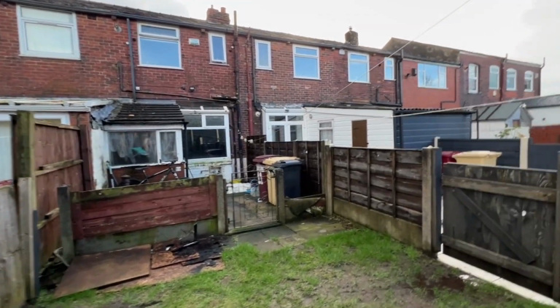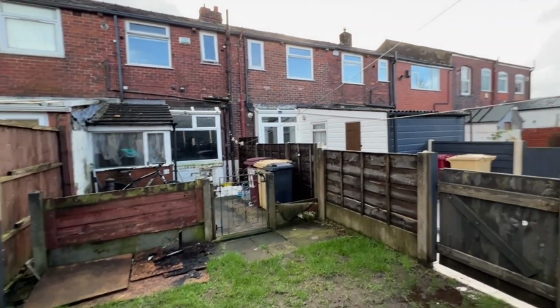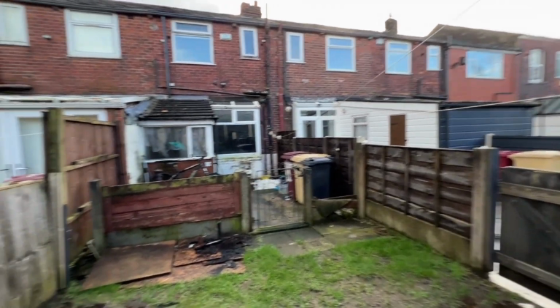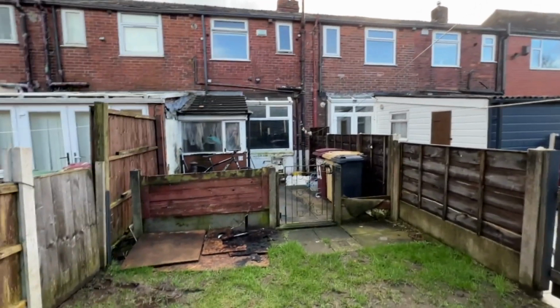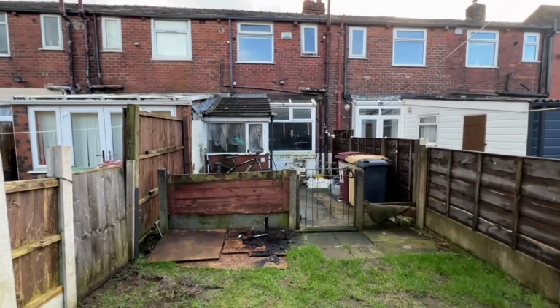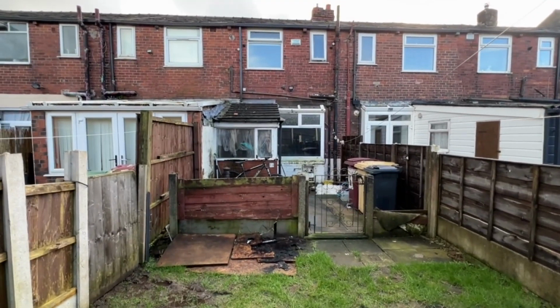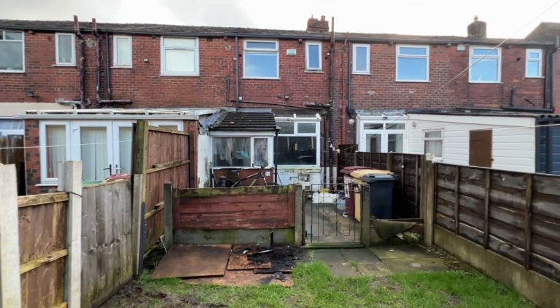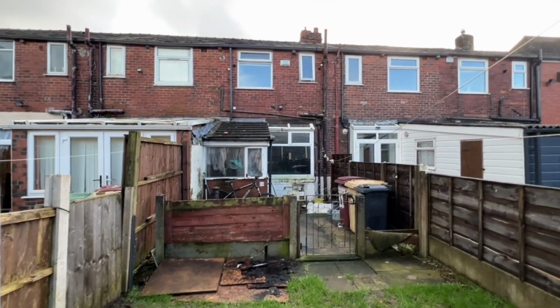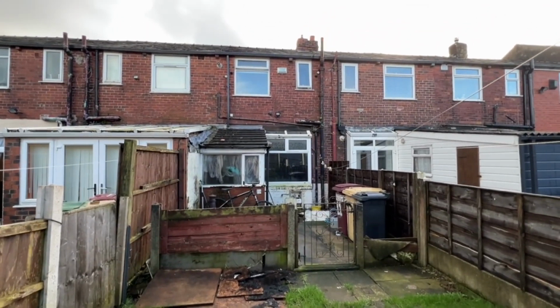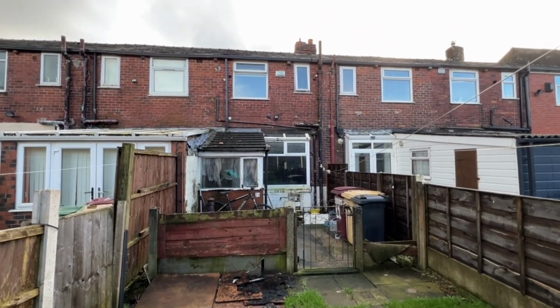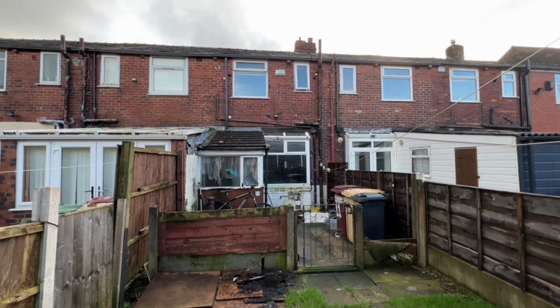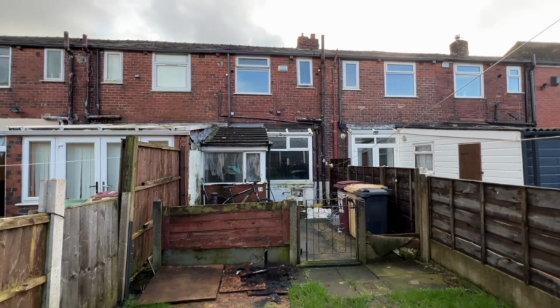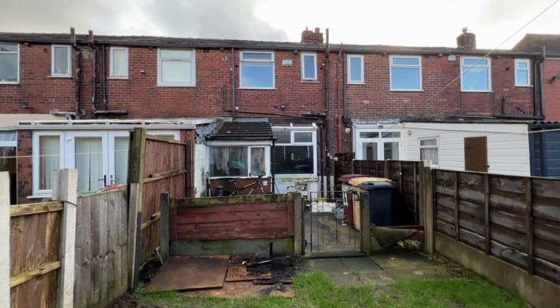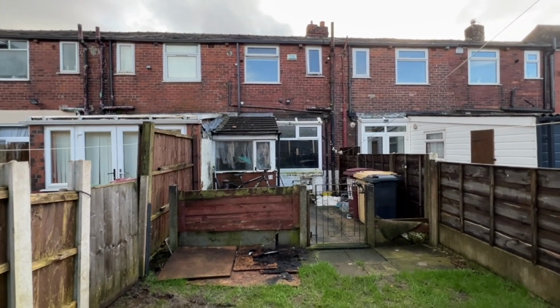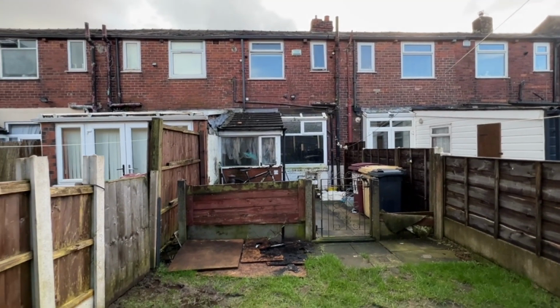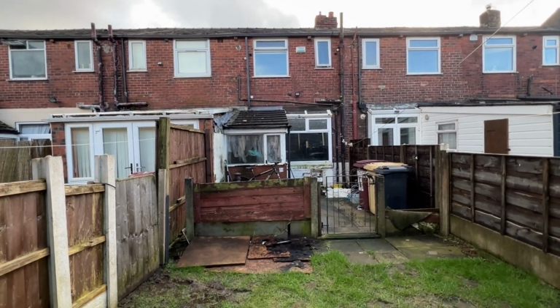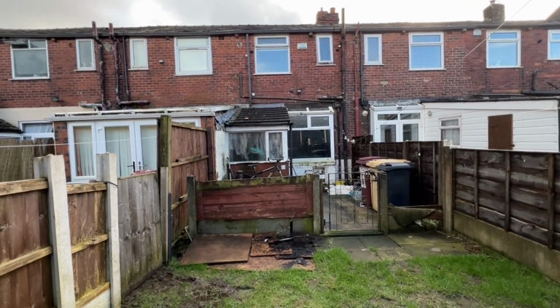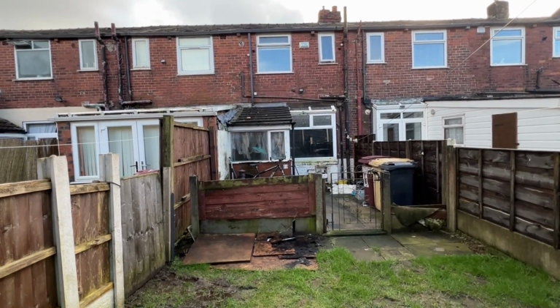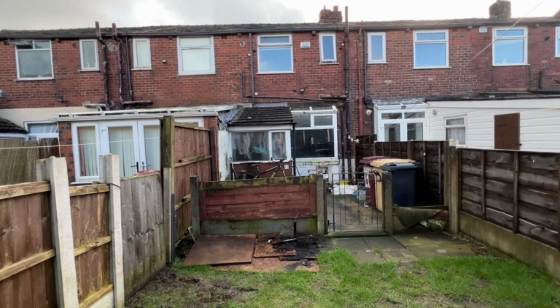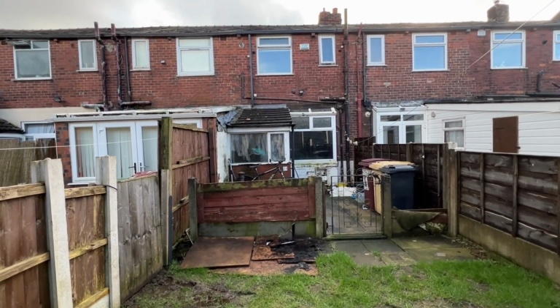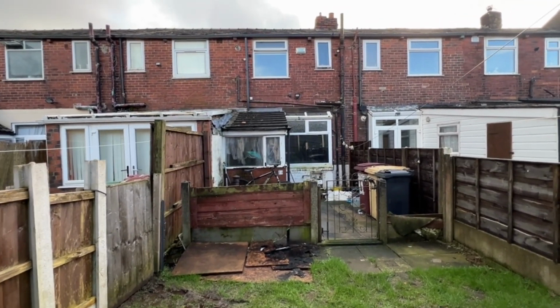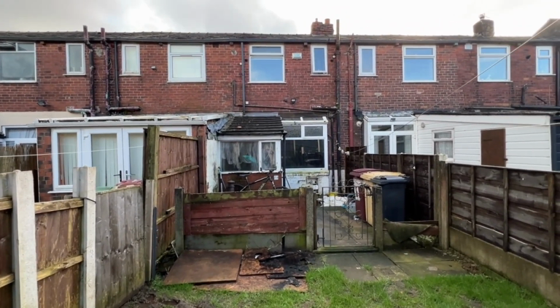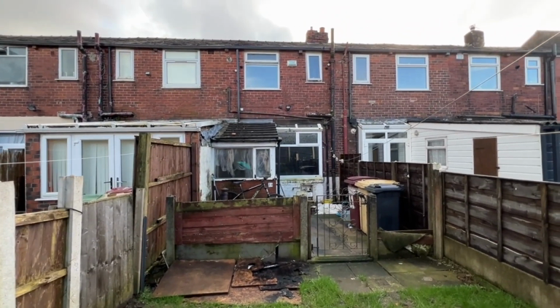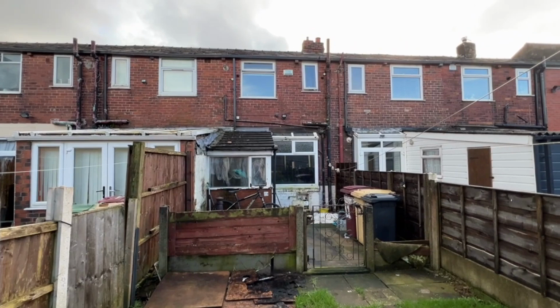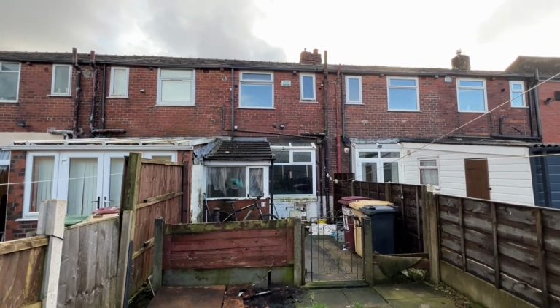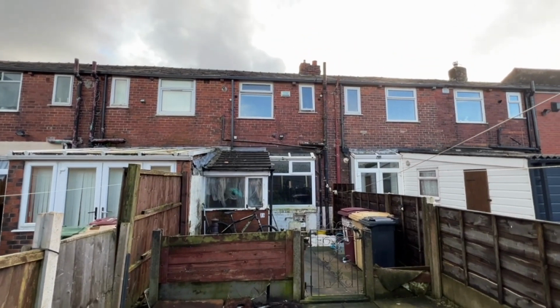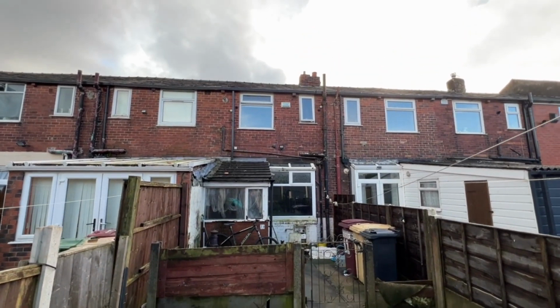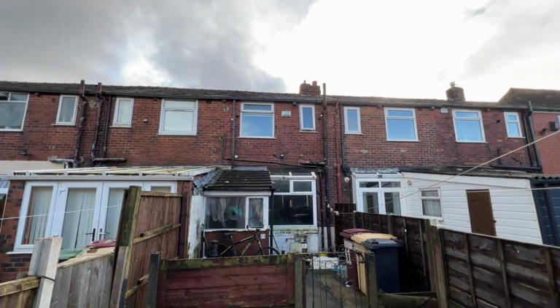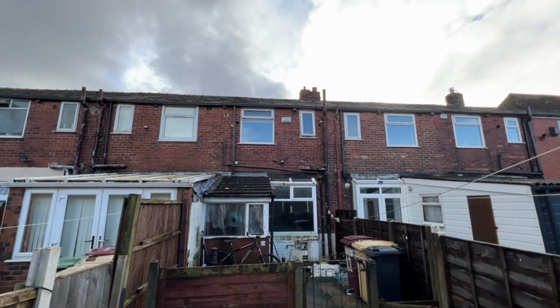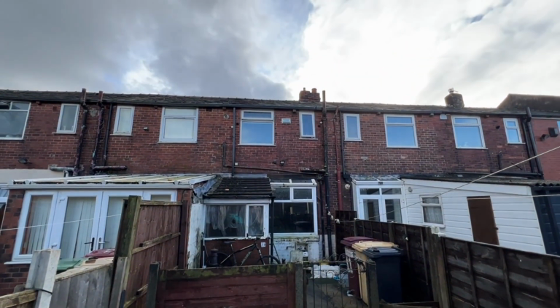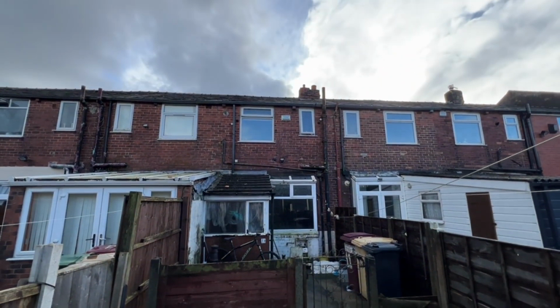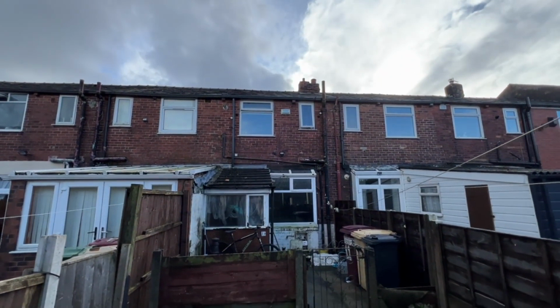Any queries or questions, please give us a call. It's Cardwell's Estate Agents Bolton, telephone number 01204 381281.